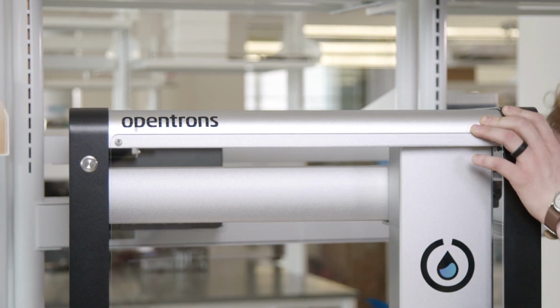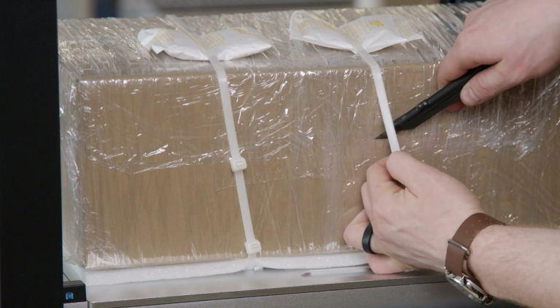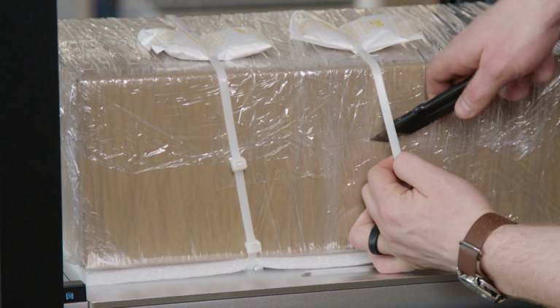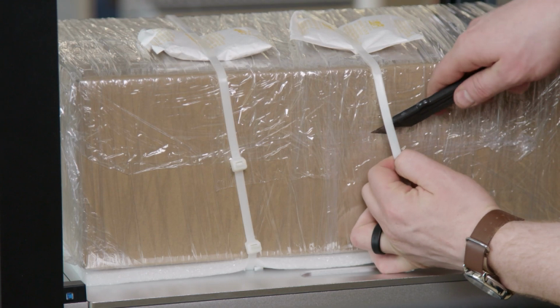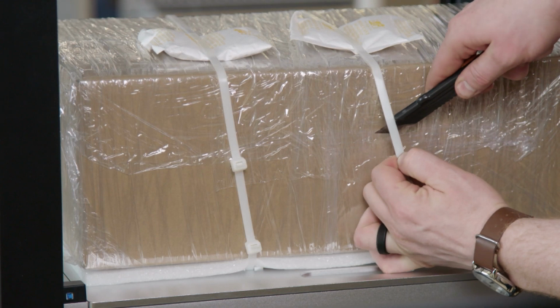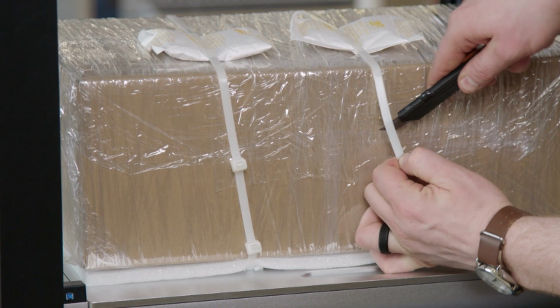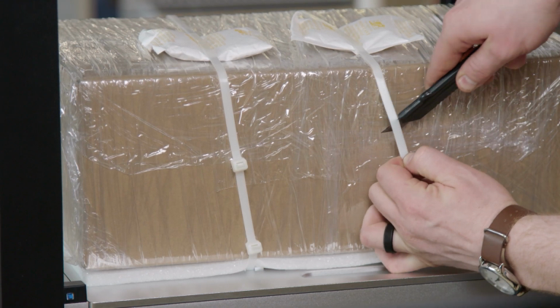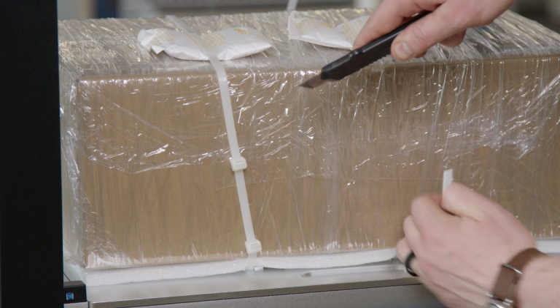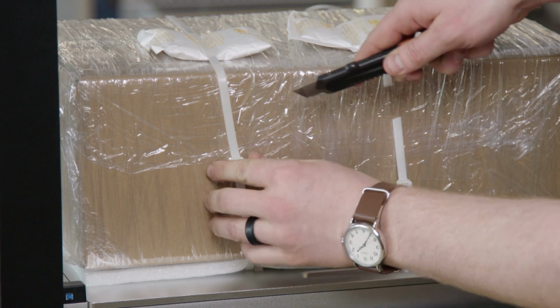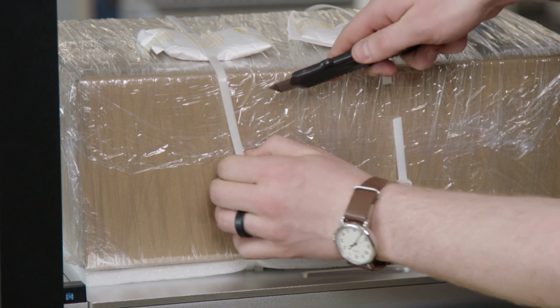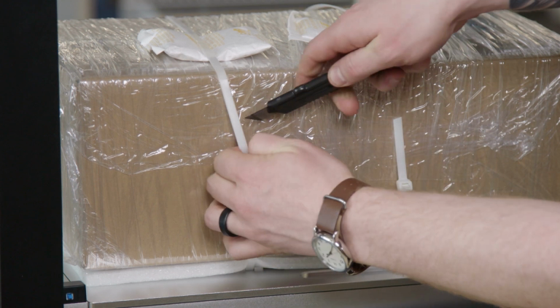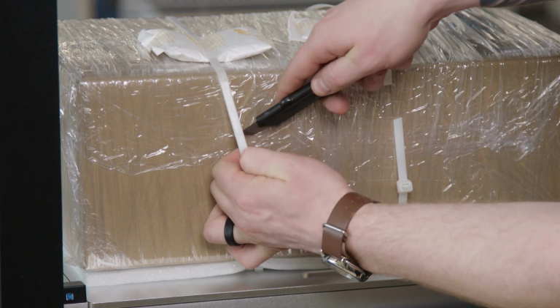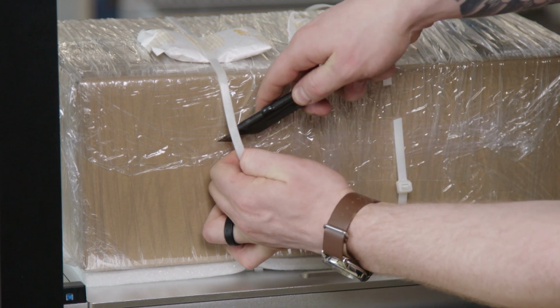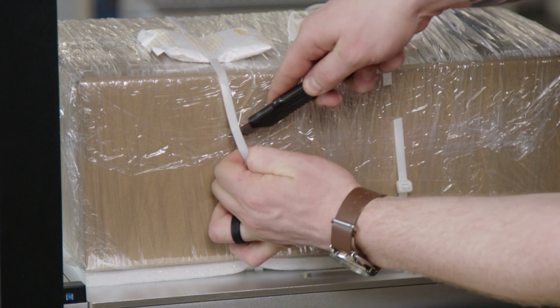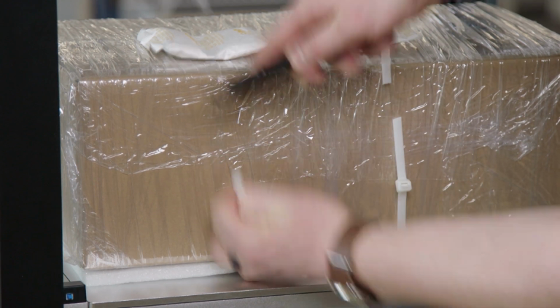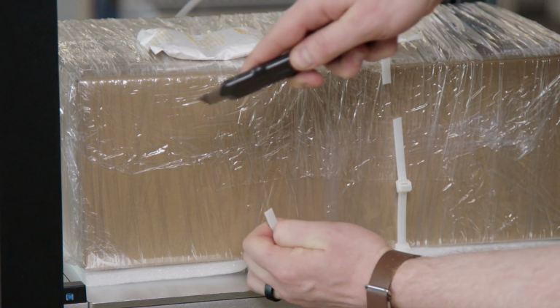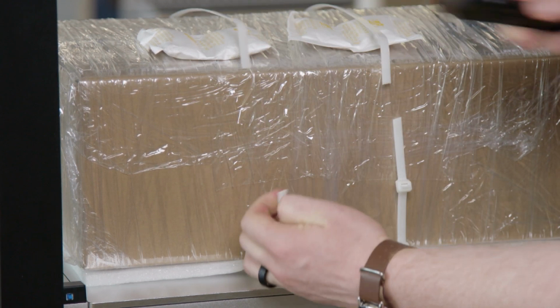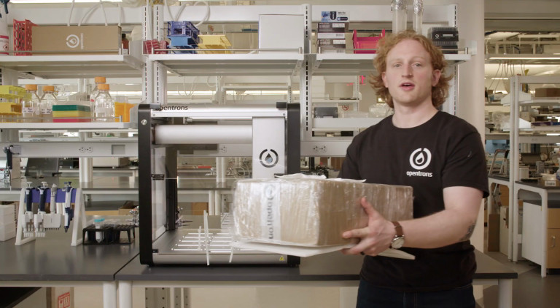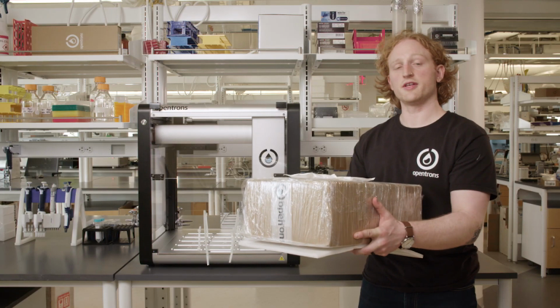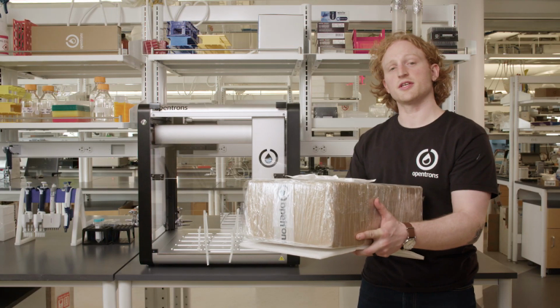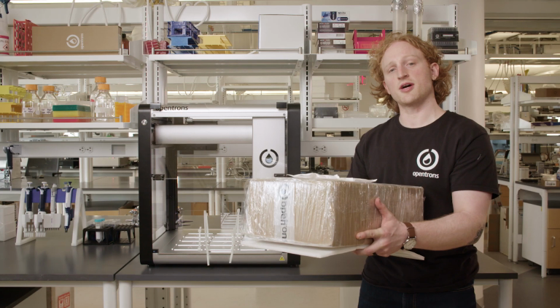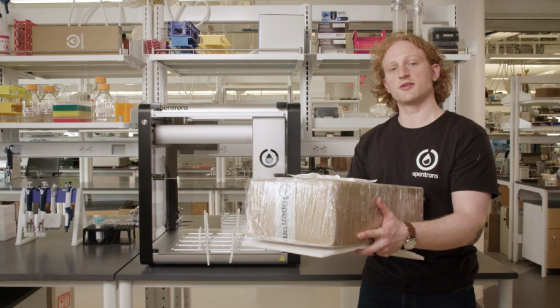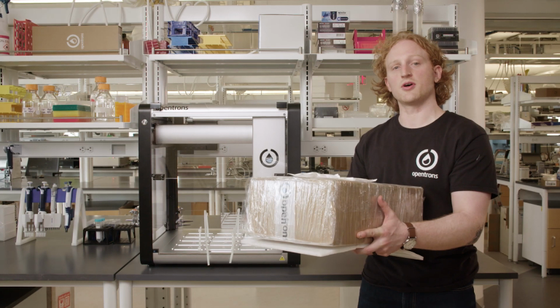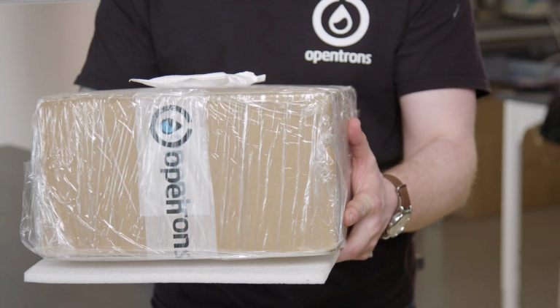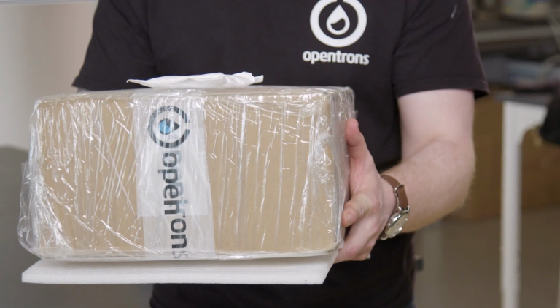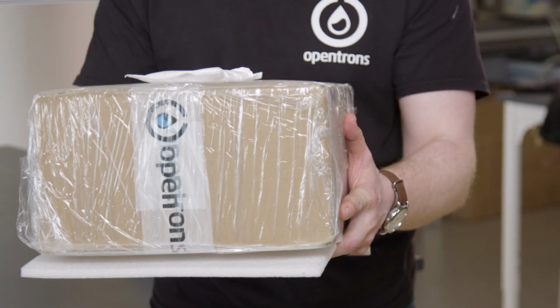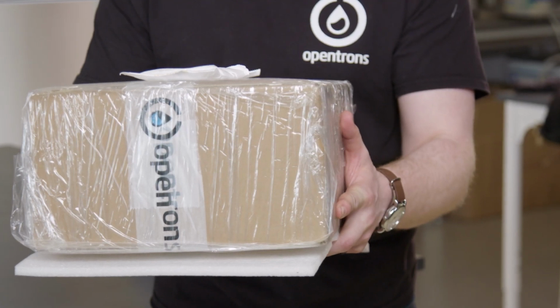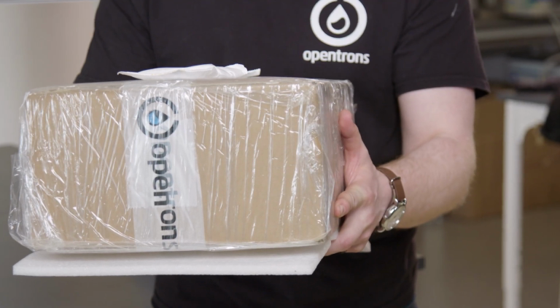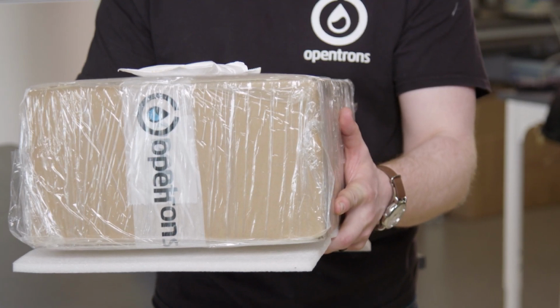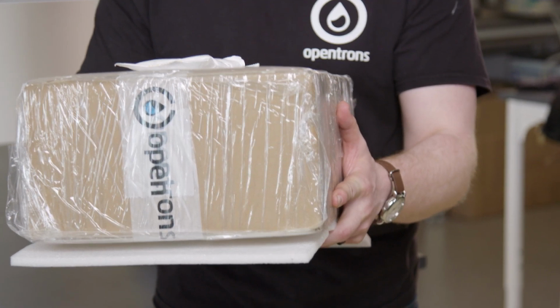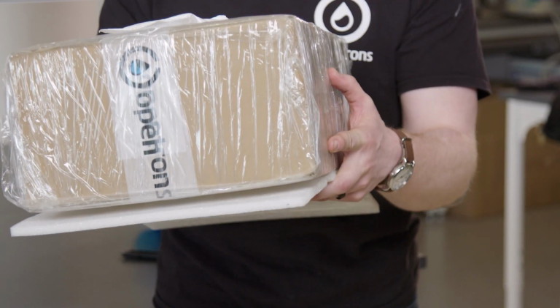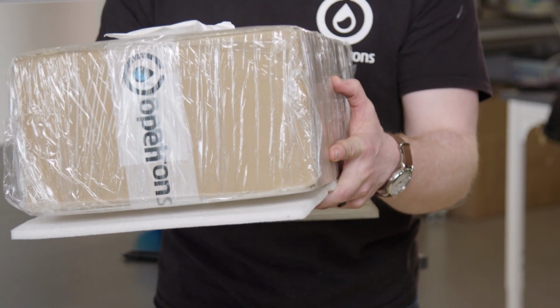Lastly, I'm going to cut the zip ties holding the accessory box to the deck. This accessory box includes all the equipment I need to set up the OT2, so I'll set this aside.